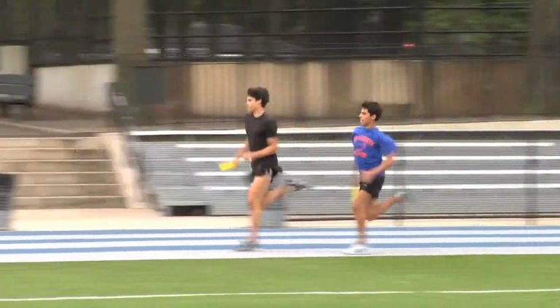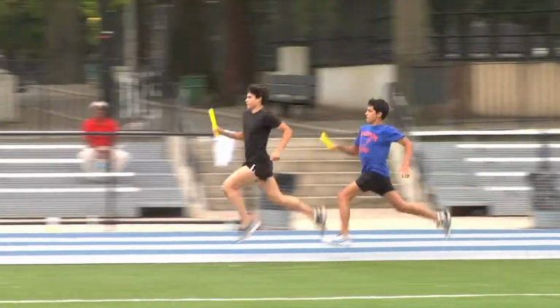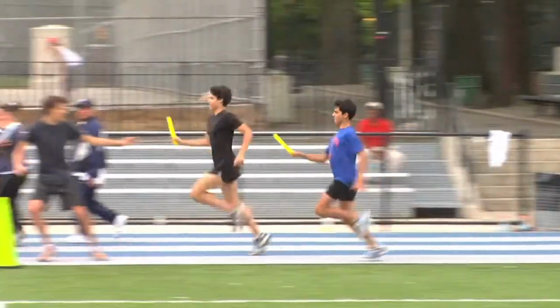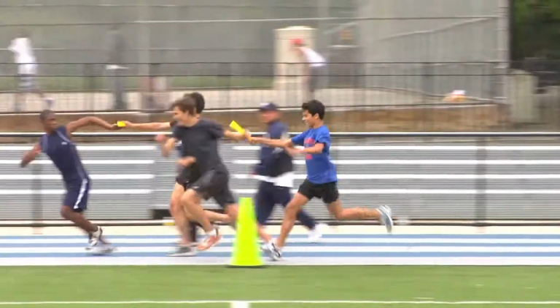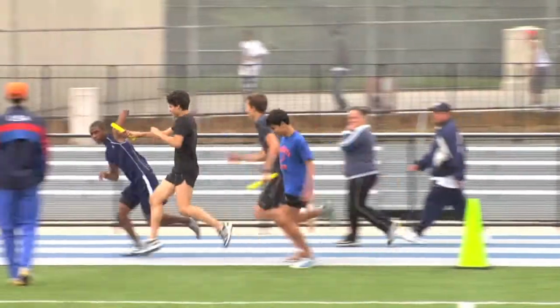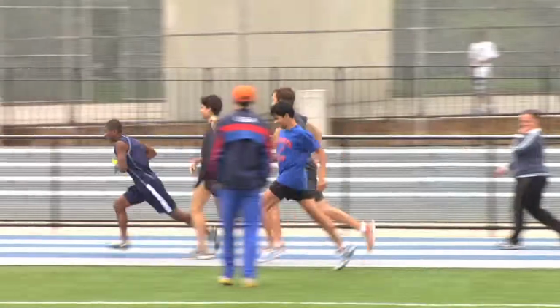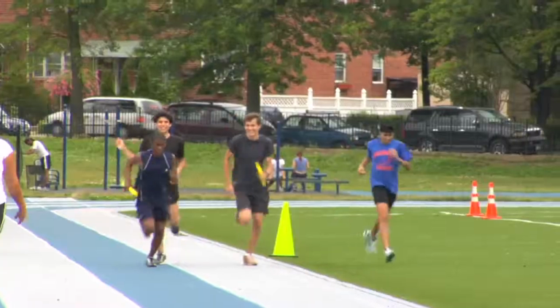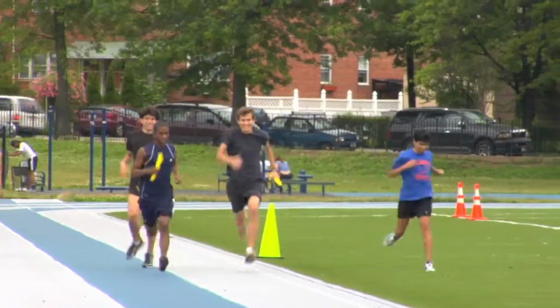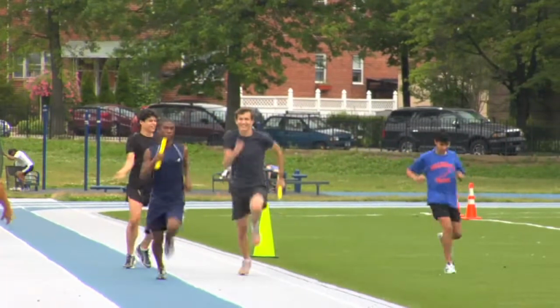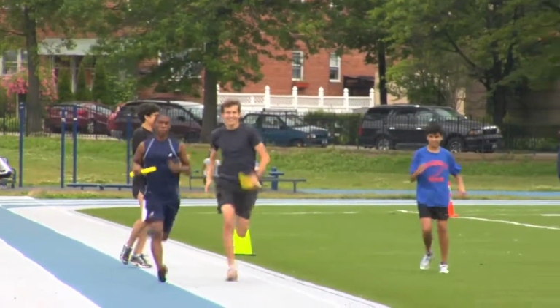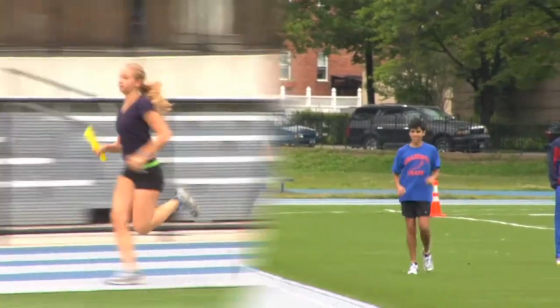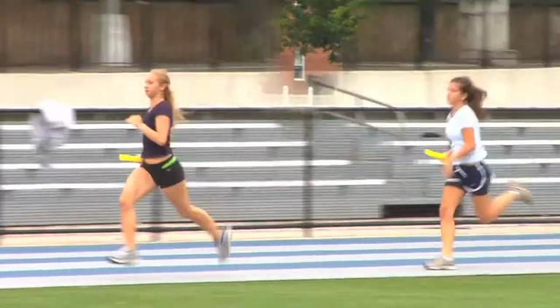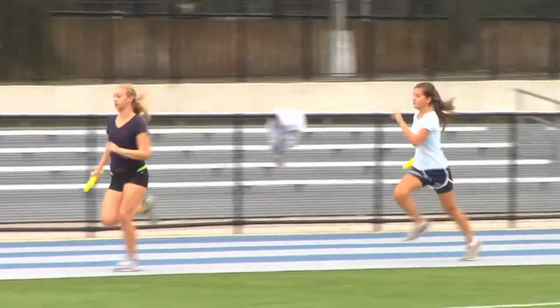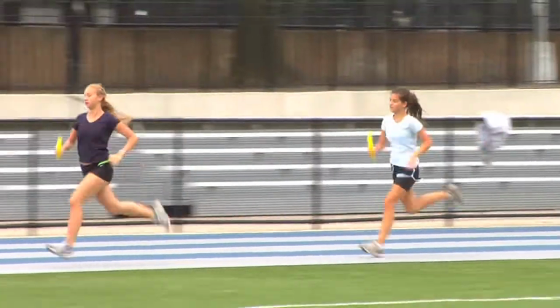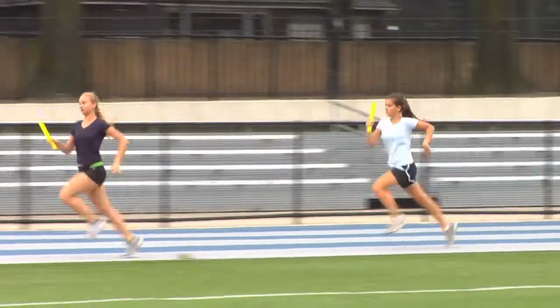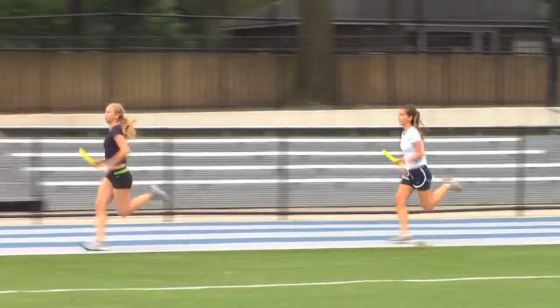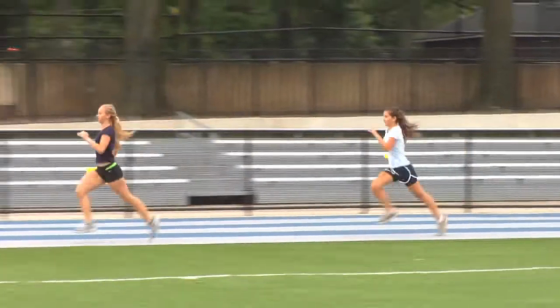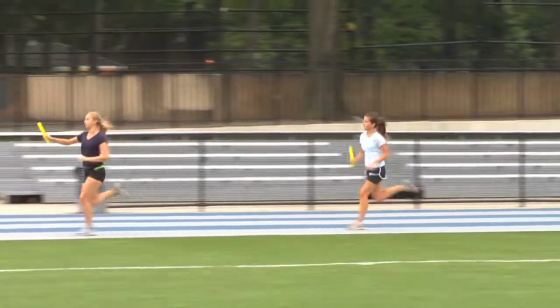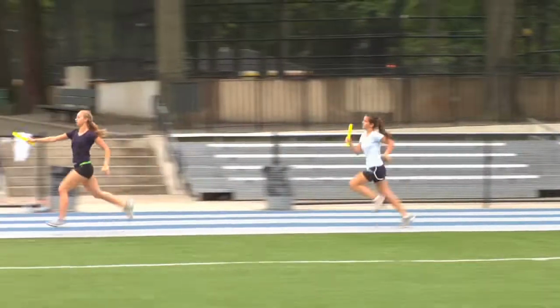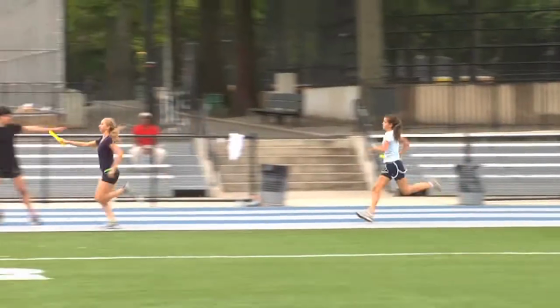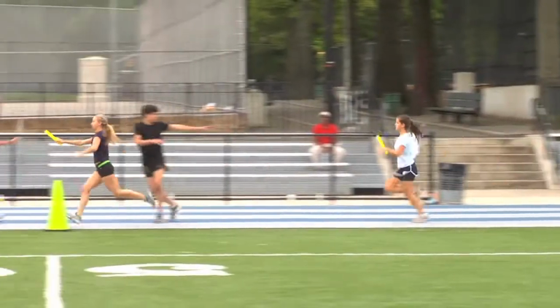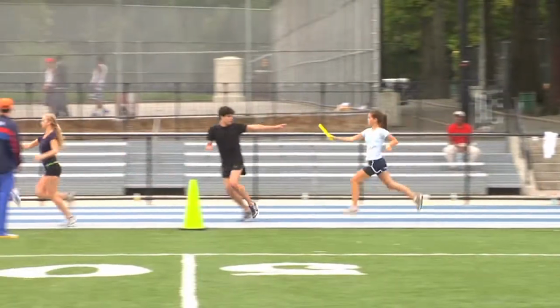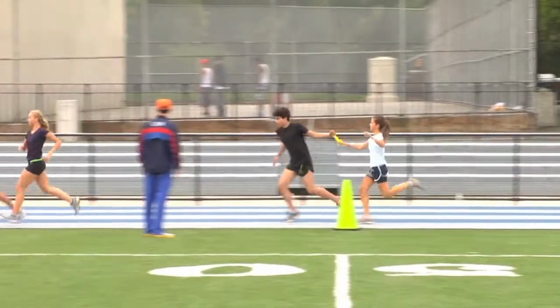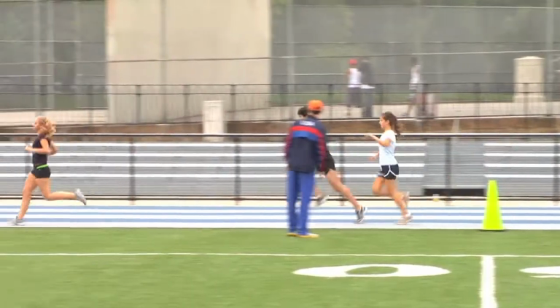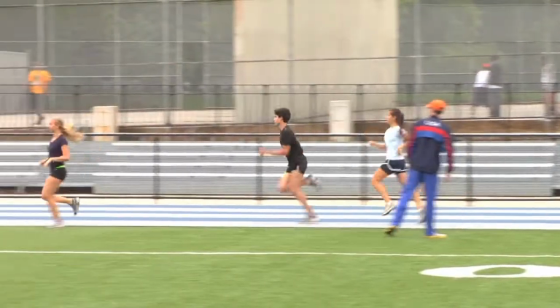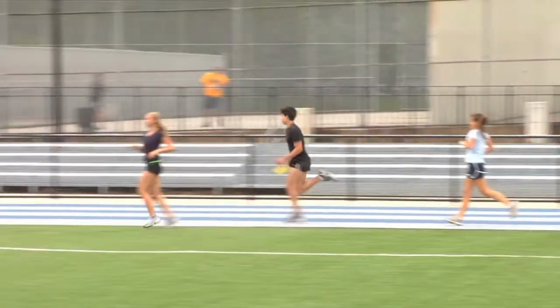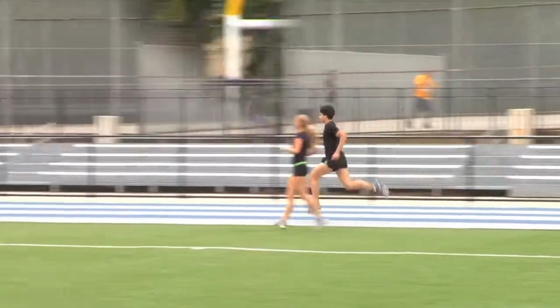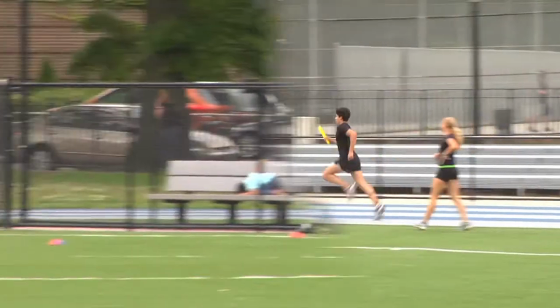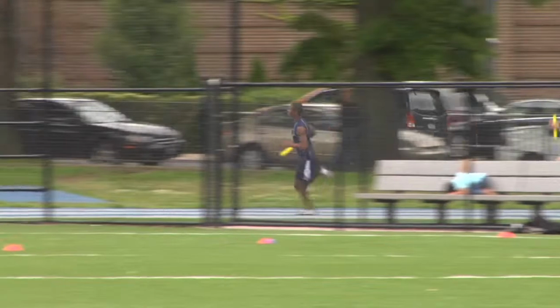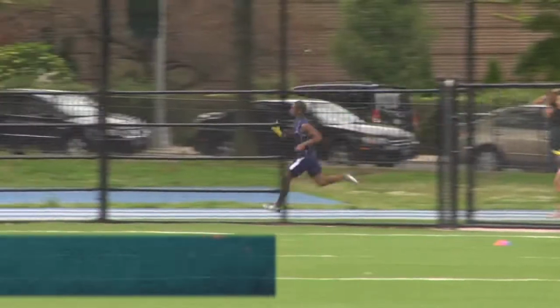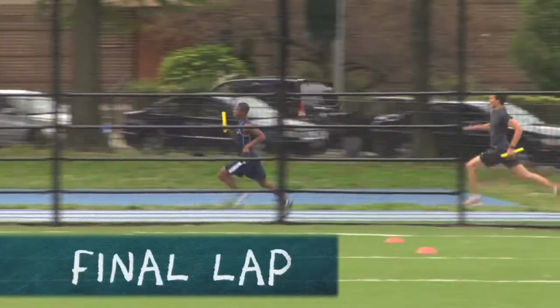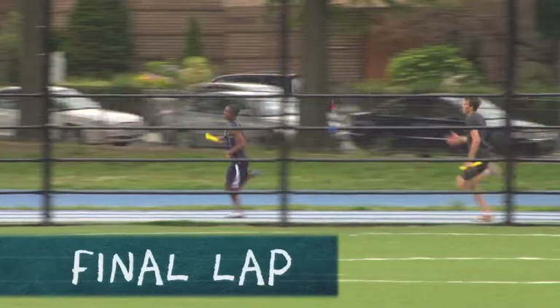That's it — good handoffs. Lead them out. Go! Good running form. That's the way. Lead them out. That's a good handoff. Typically, the race ends when all runners have returned to their starting locations.